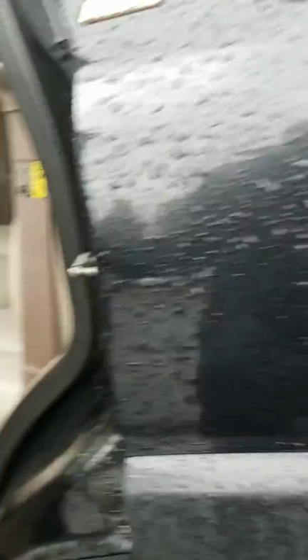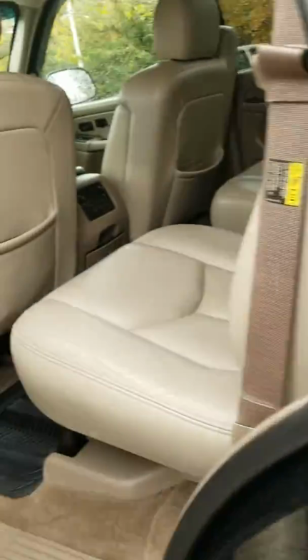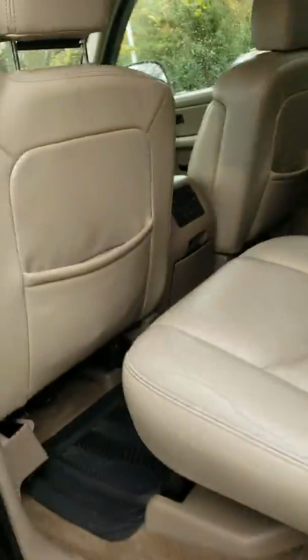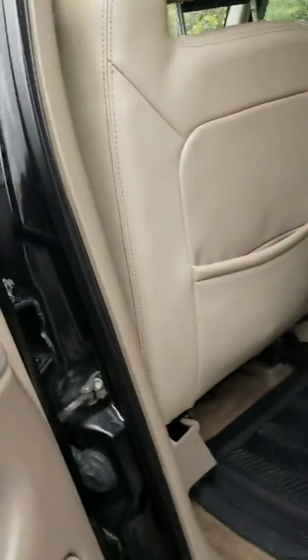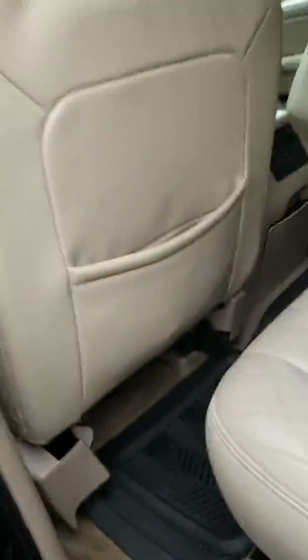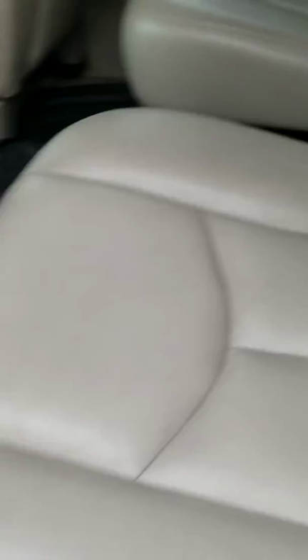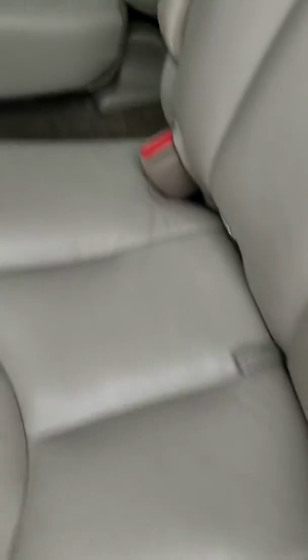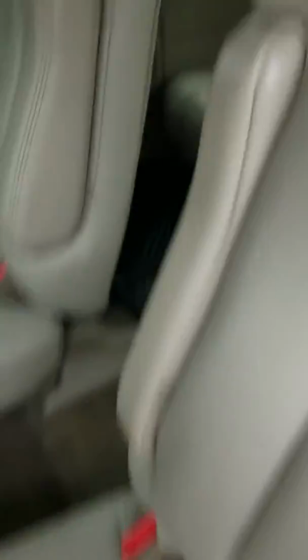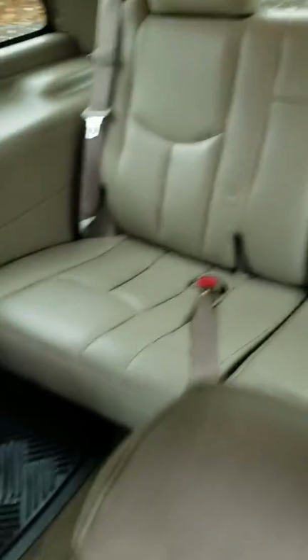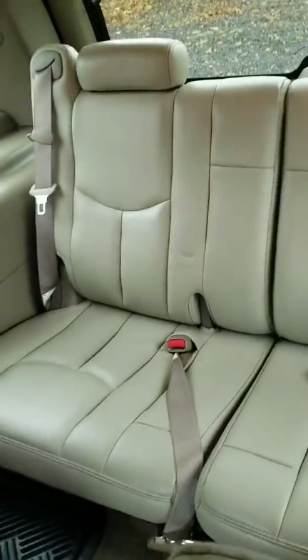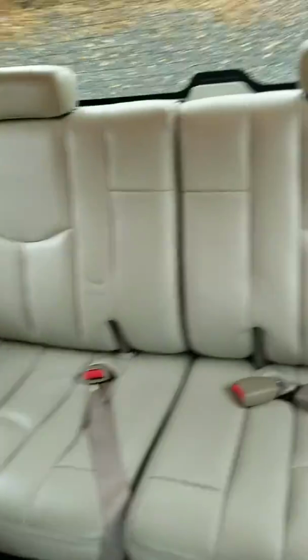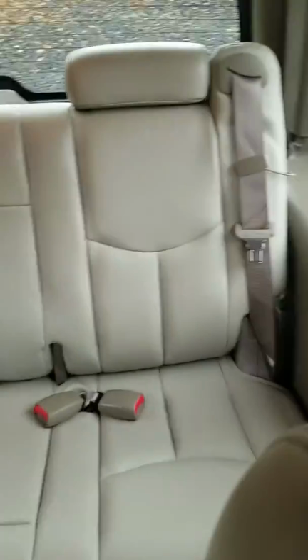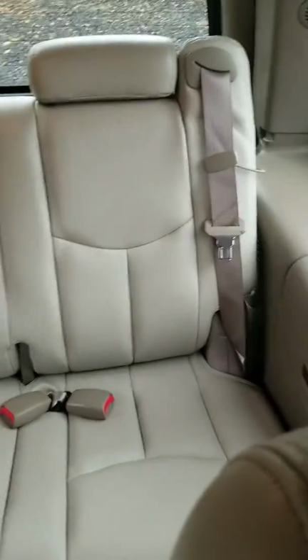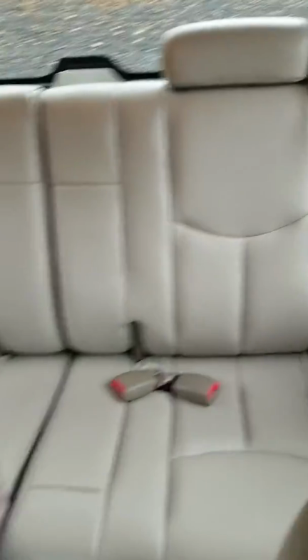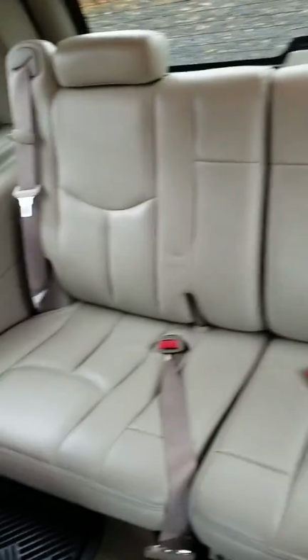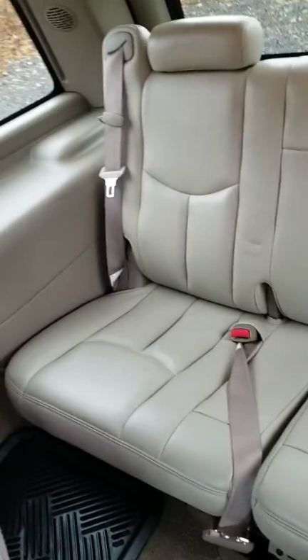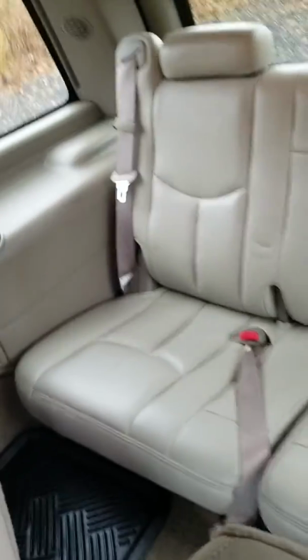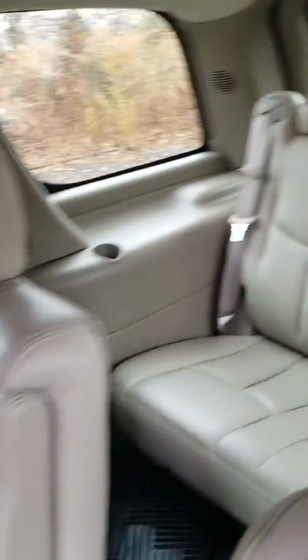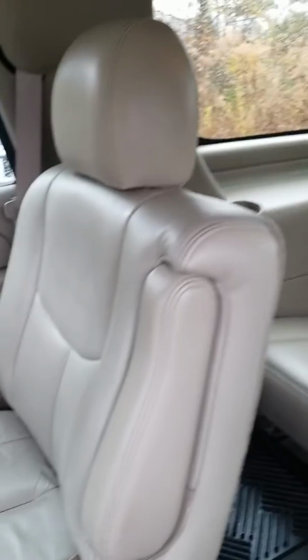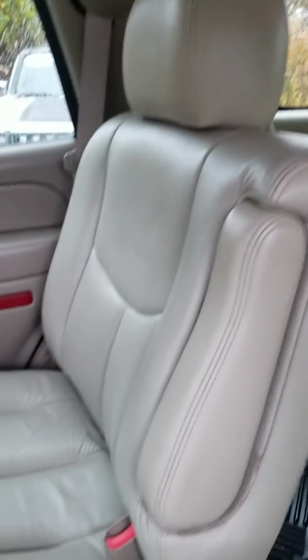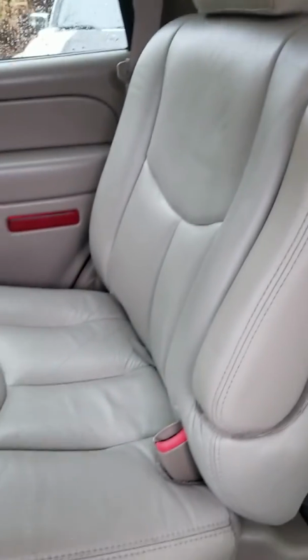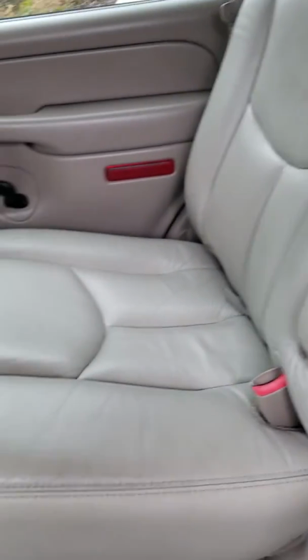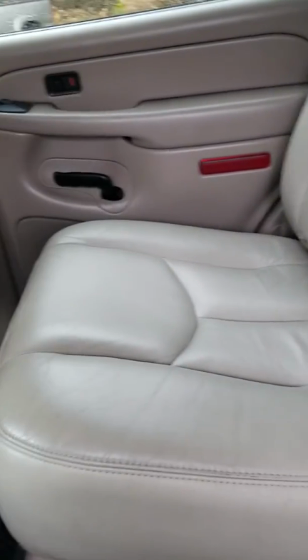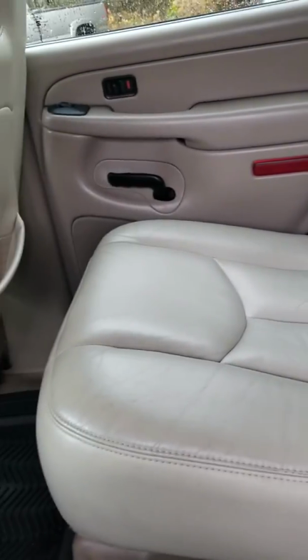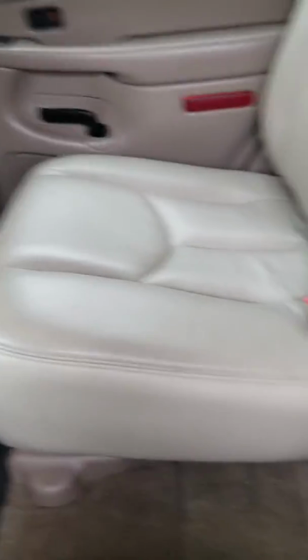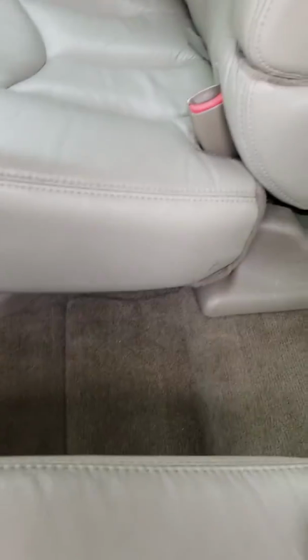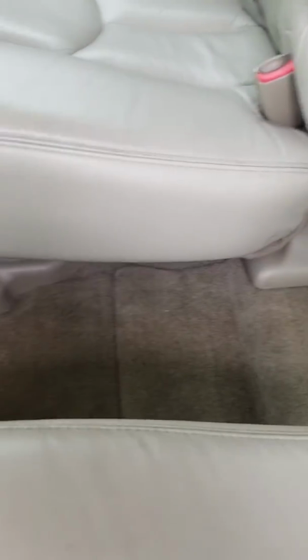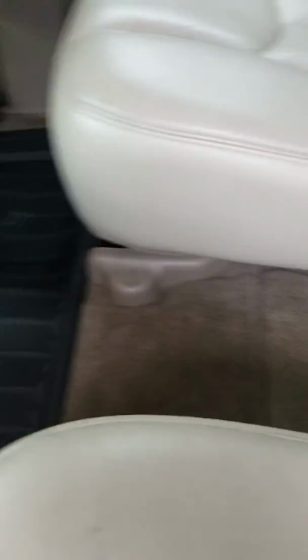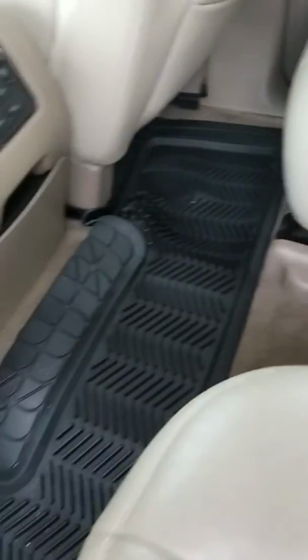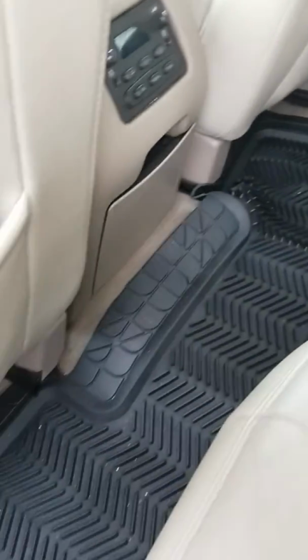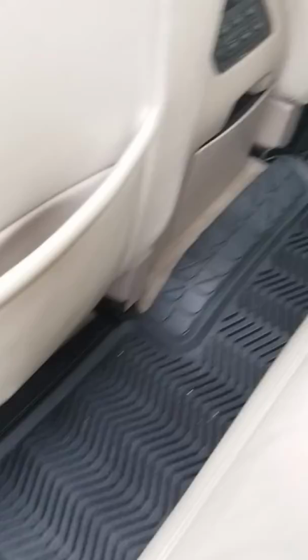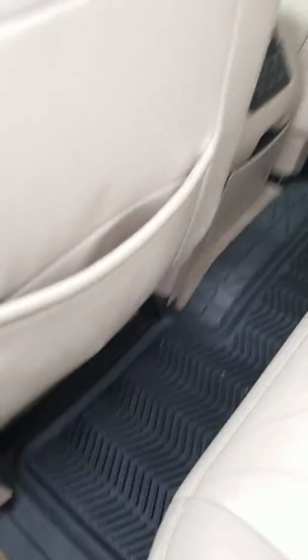Let's look on the back here. Interior looks nice. It's got slight wear that a 15-year-old truck would have, but overall very good condition. Shot of the carpet — you got the all-weather mats in here.